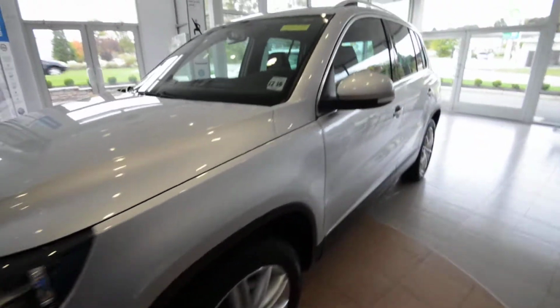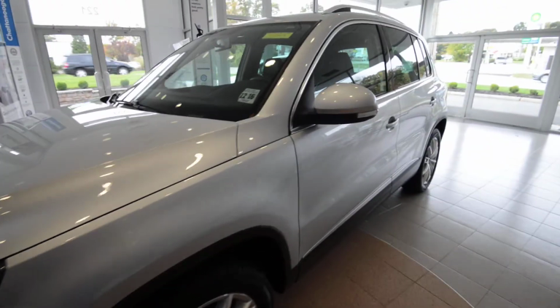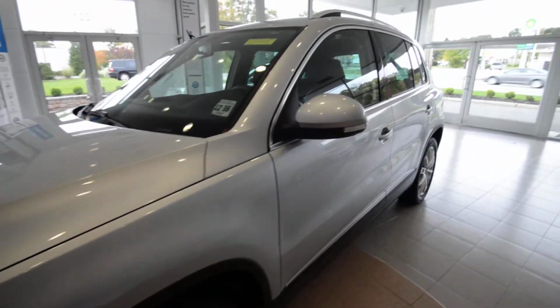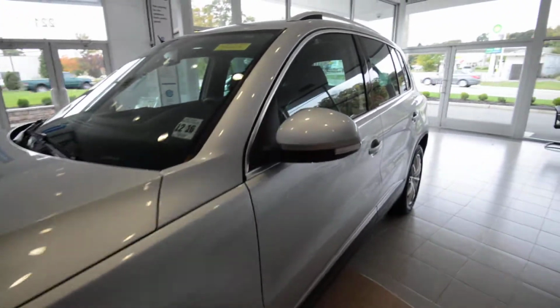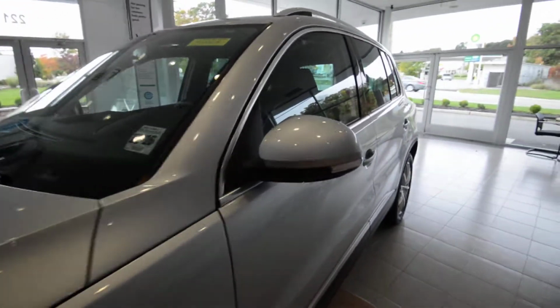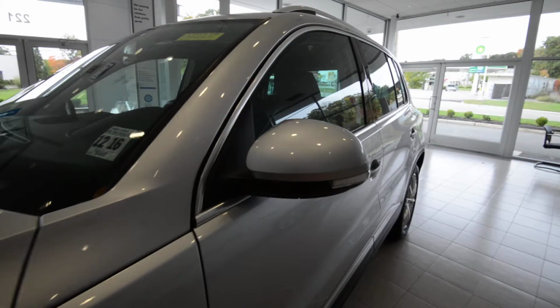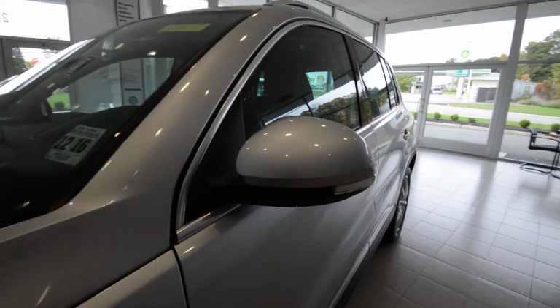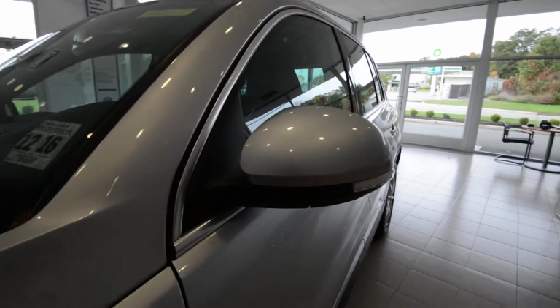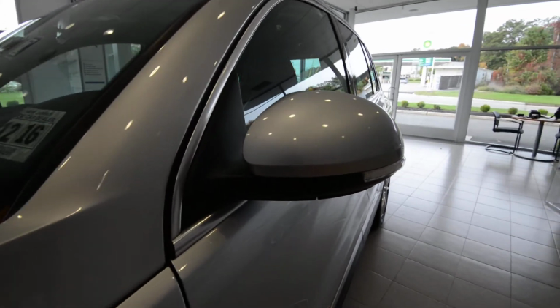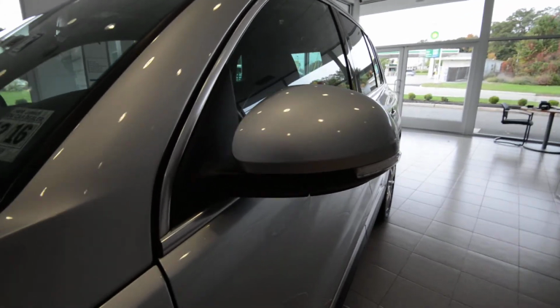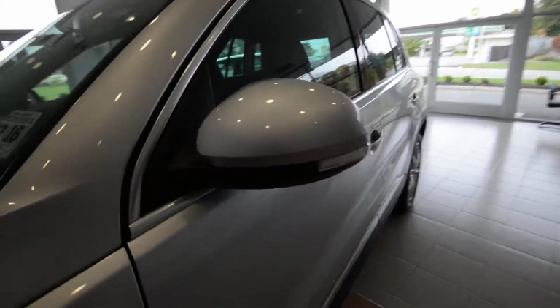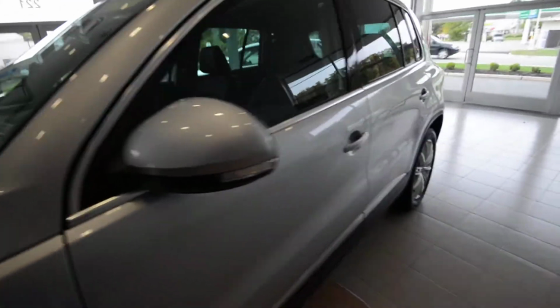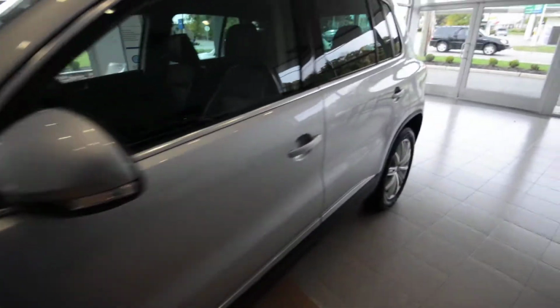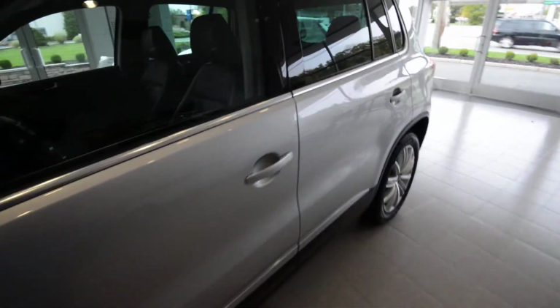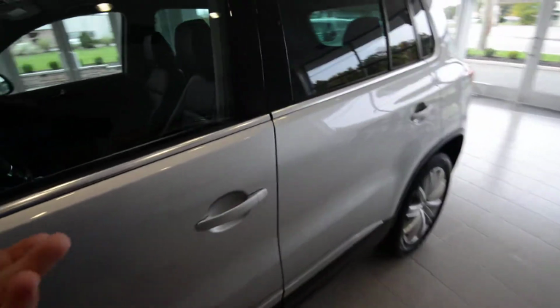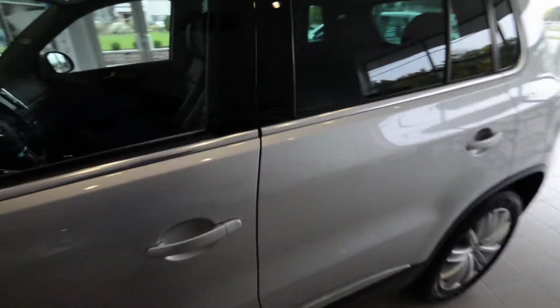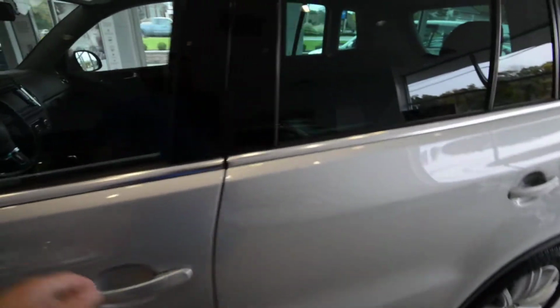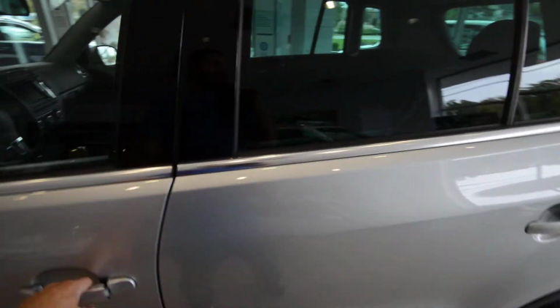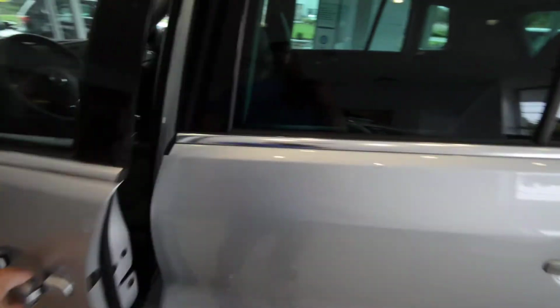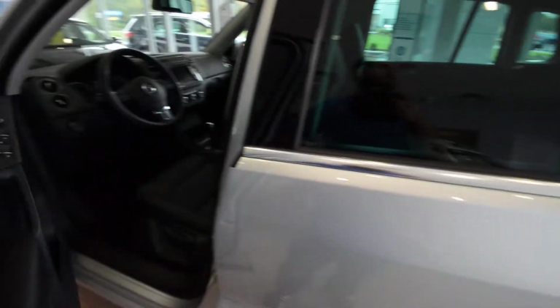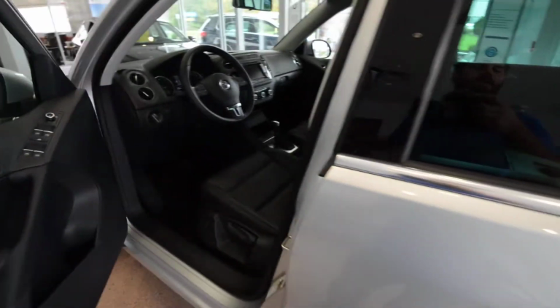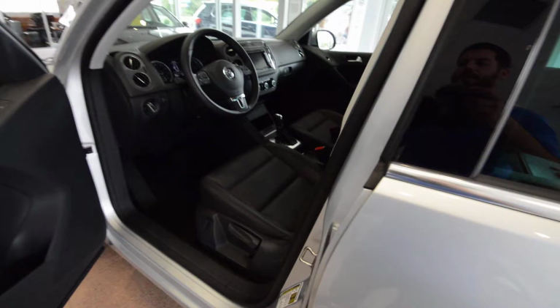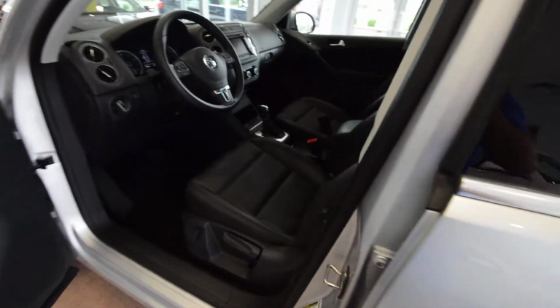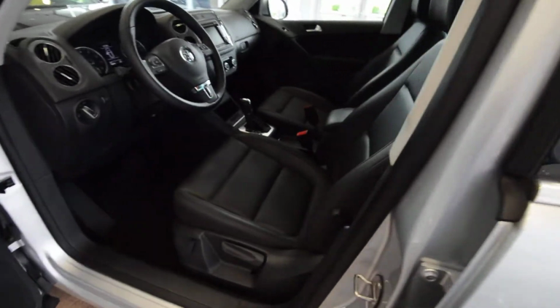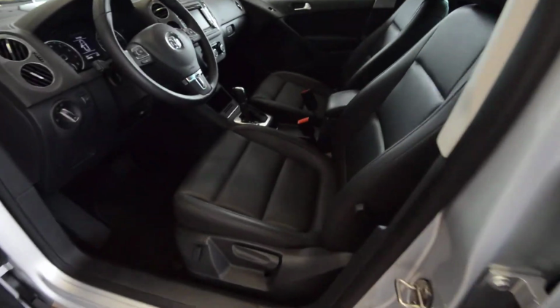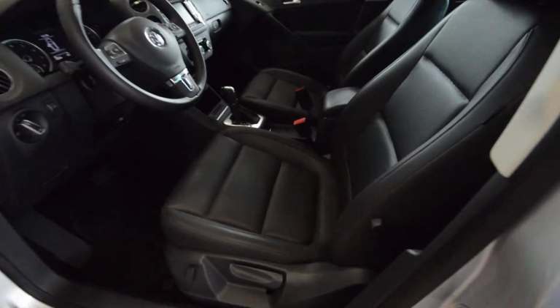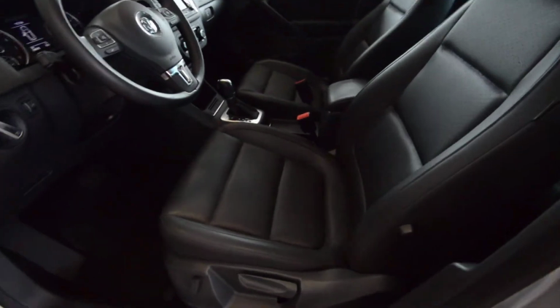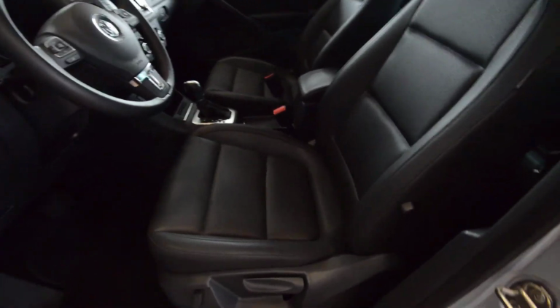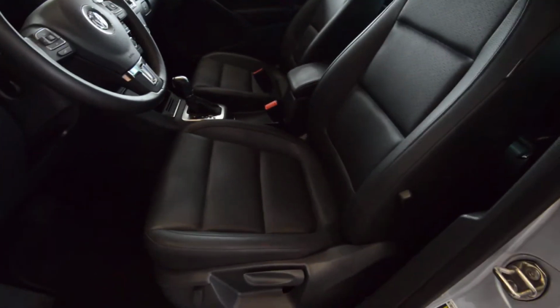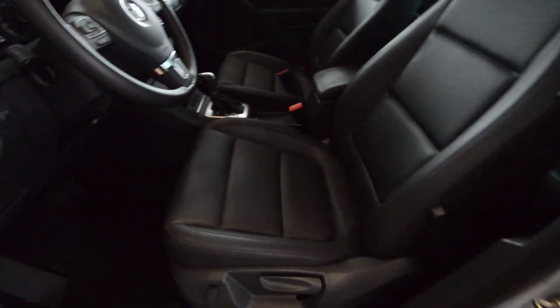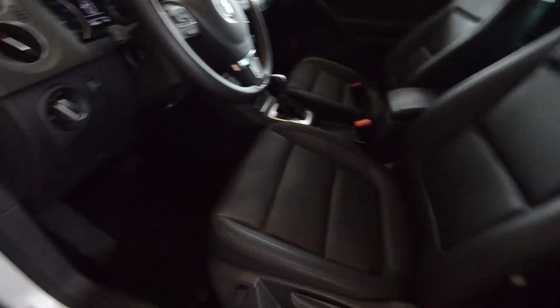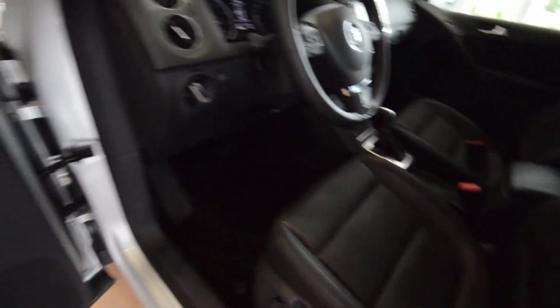Color-matched side view mirrors with turn signals finish up the exterior. Moving to the interior — Titan black leatherette. You get heated front seats and a partial power front driver seat as well.